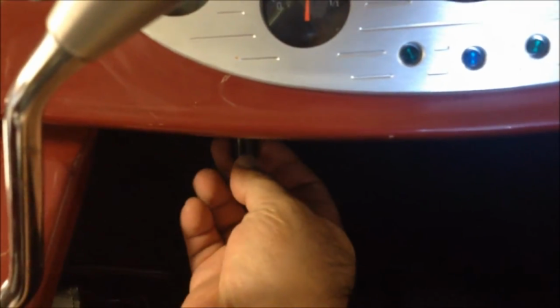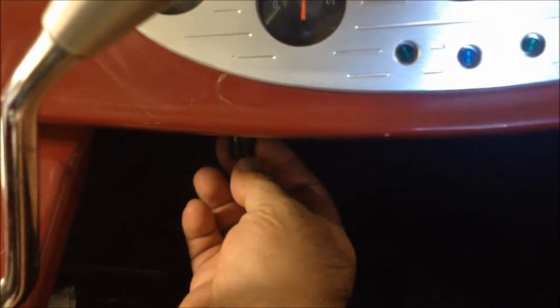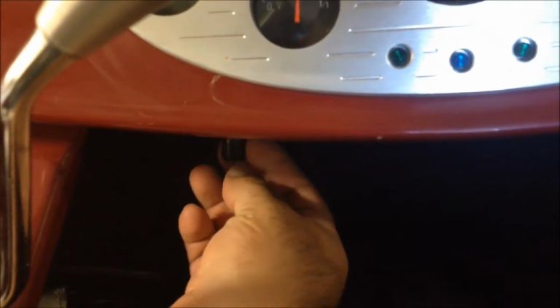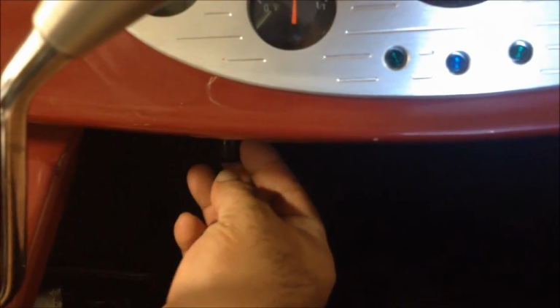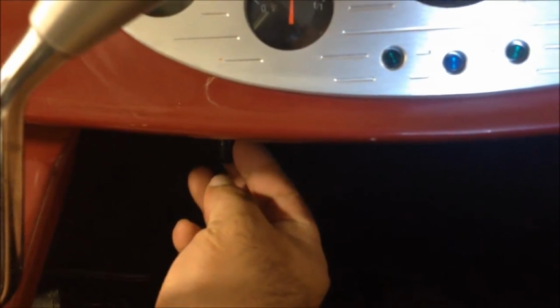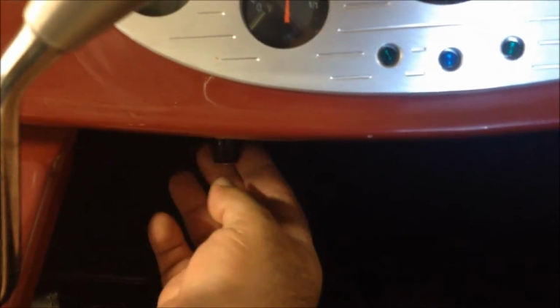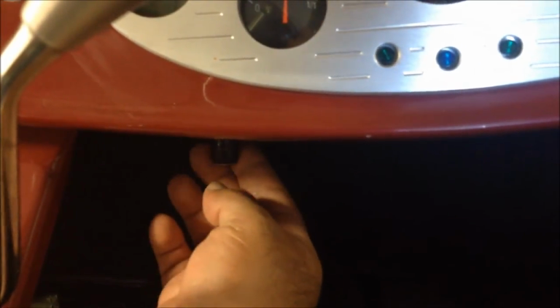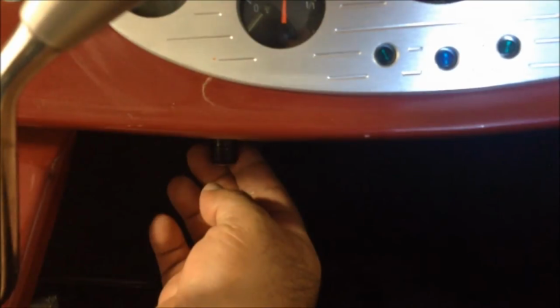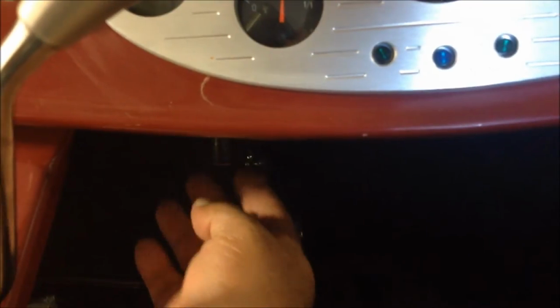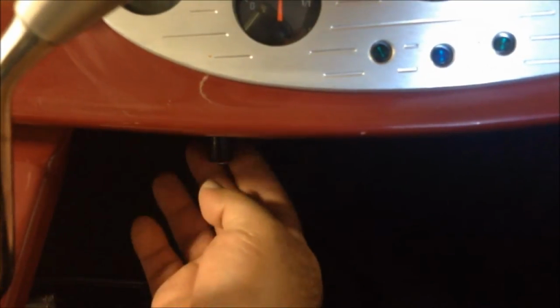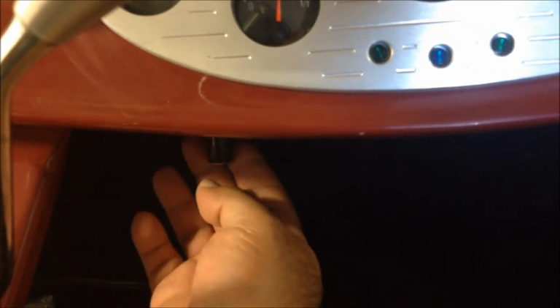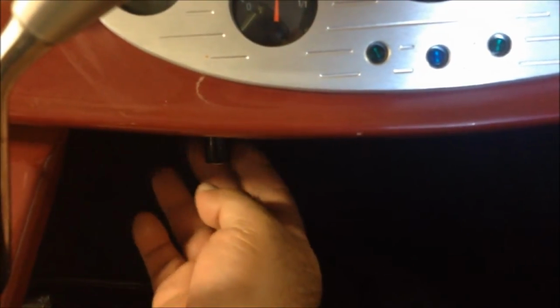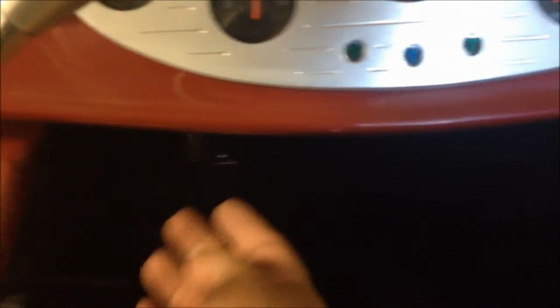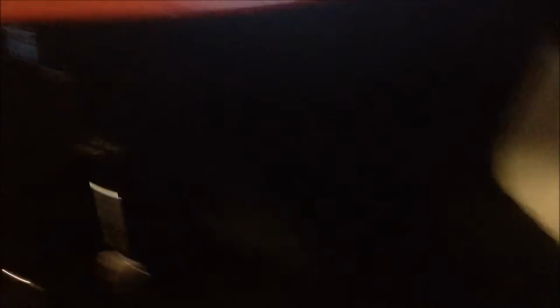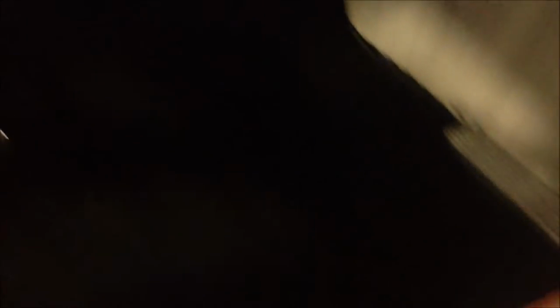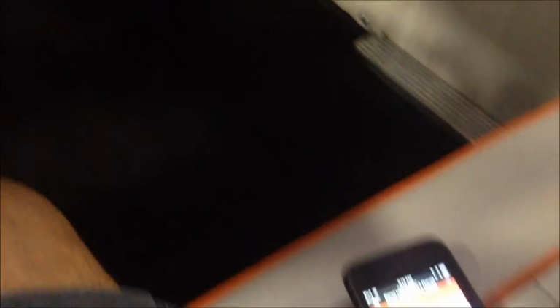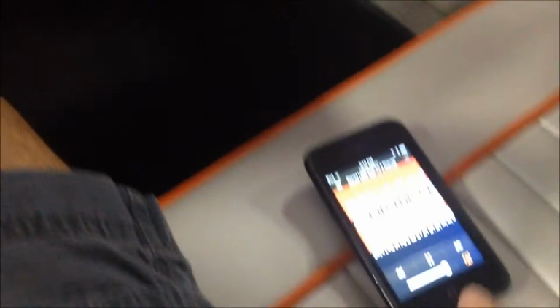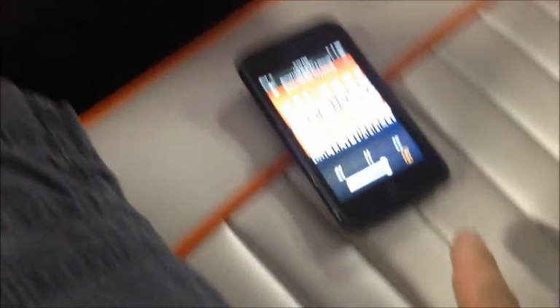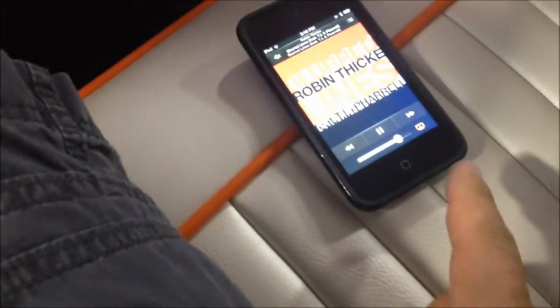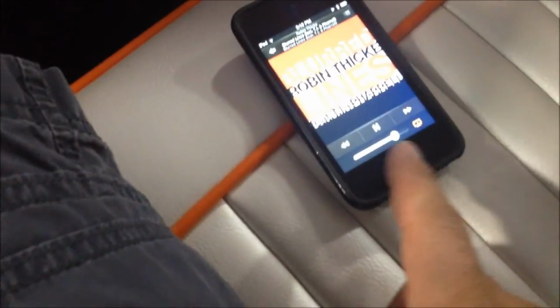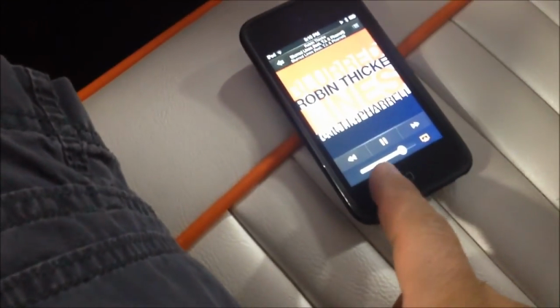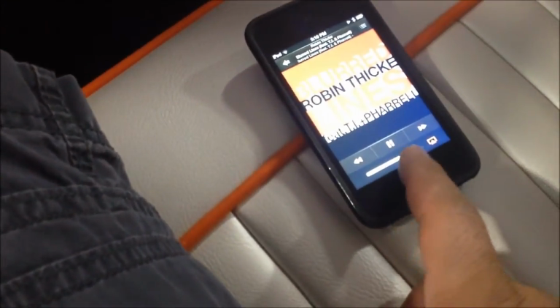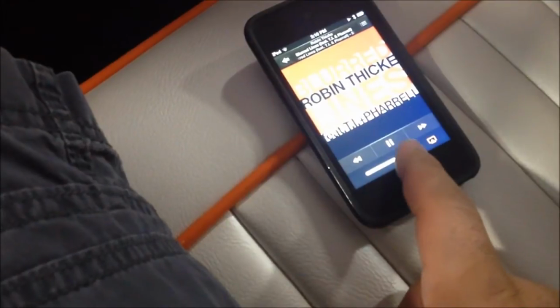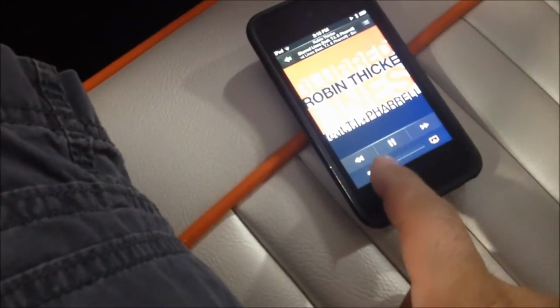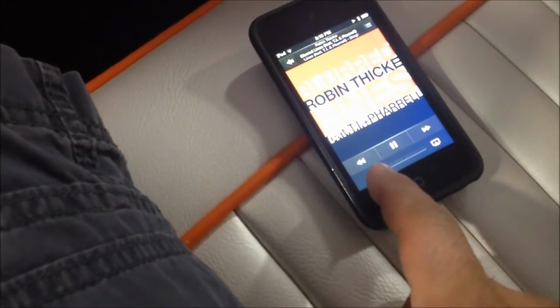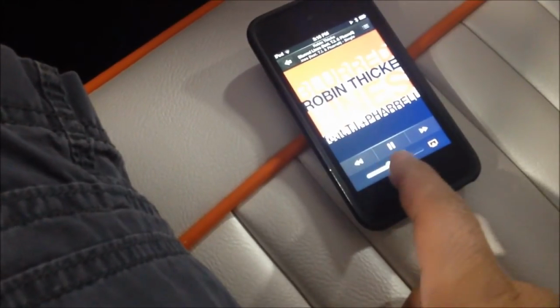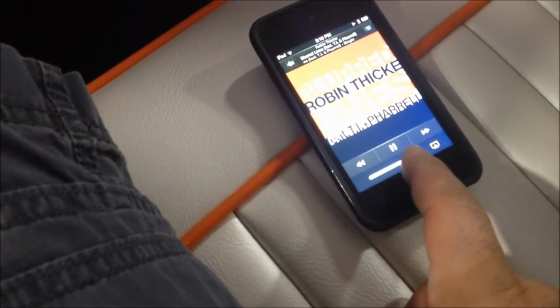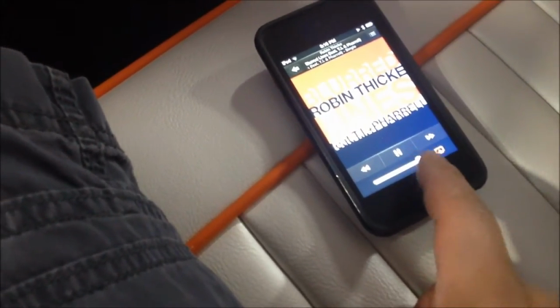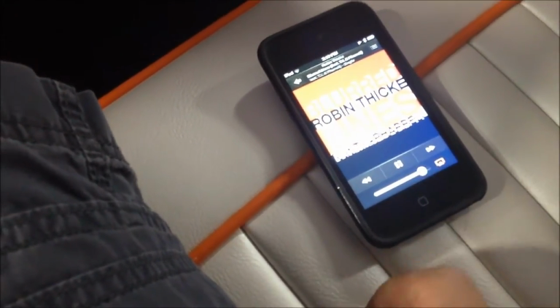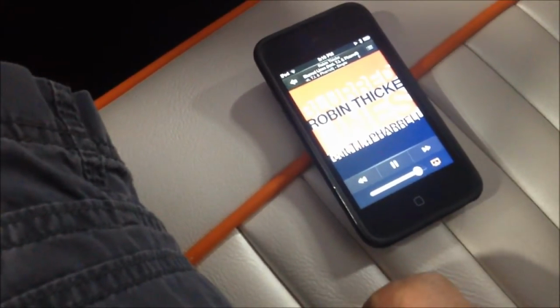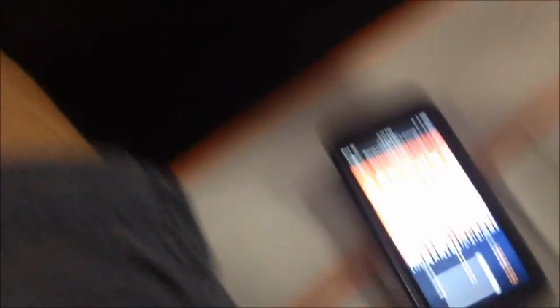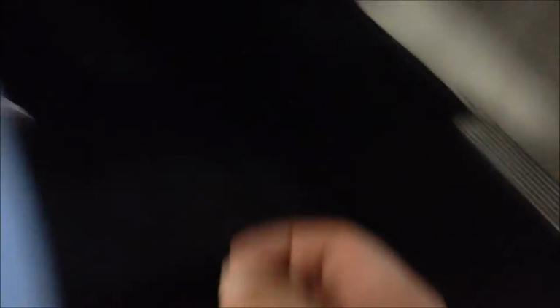We also installed a volume control underneath the dash, in case you wanted to use that instead of just the volume on the iPod itself. But you can do it either way.